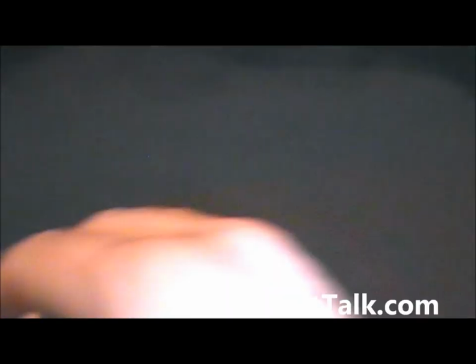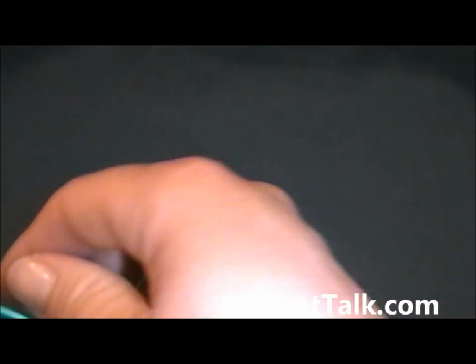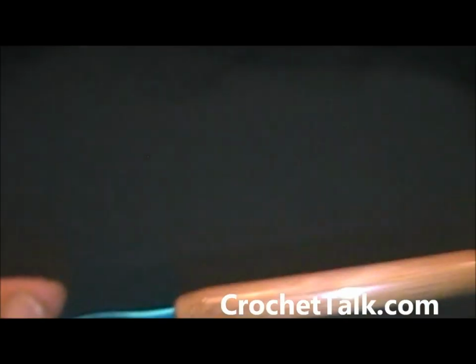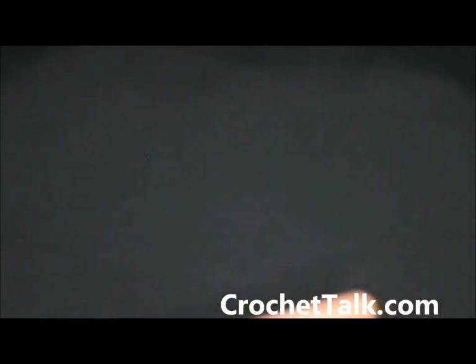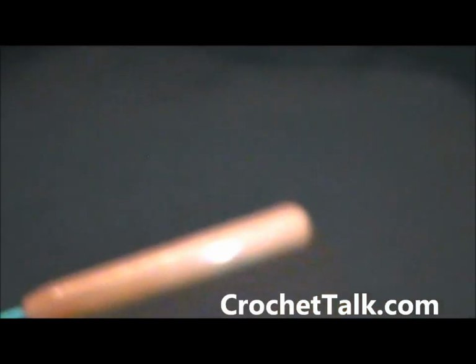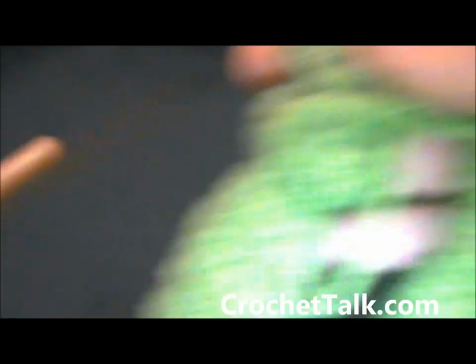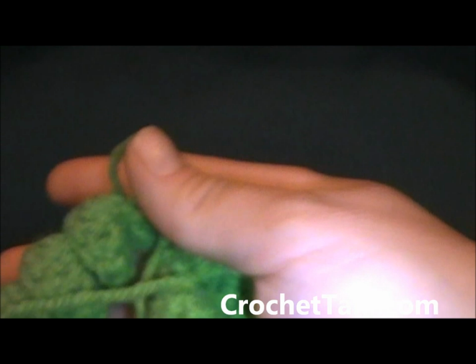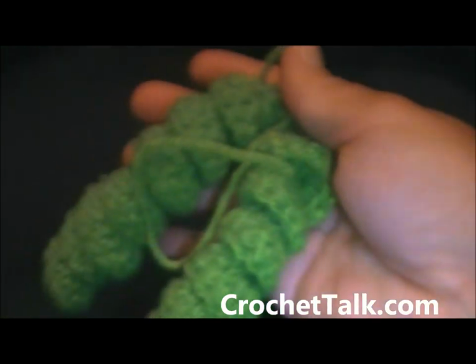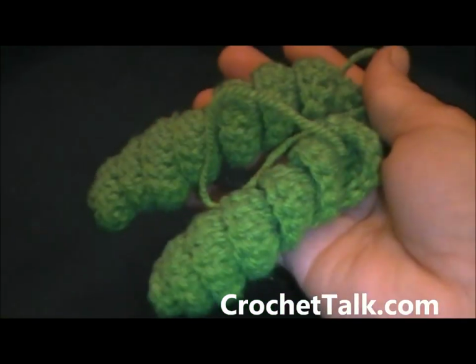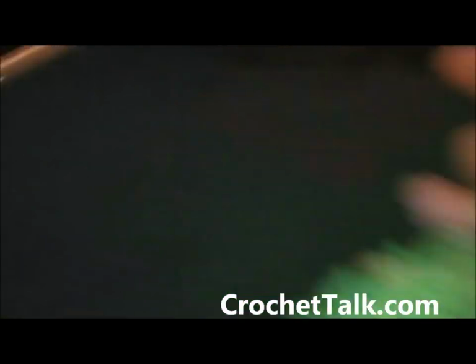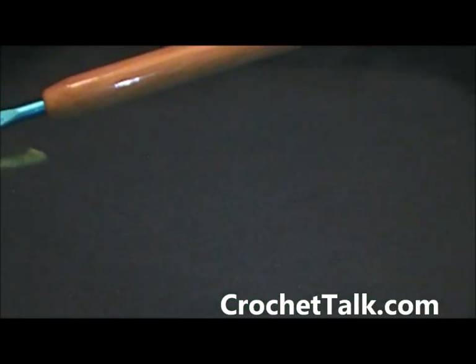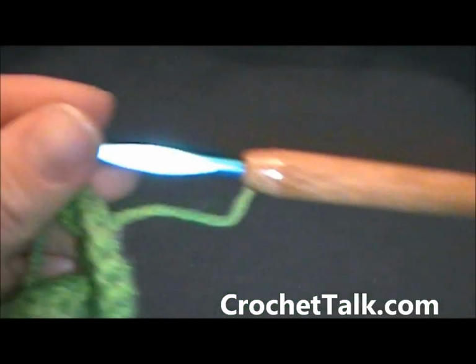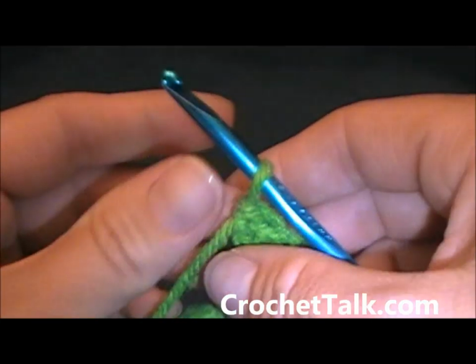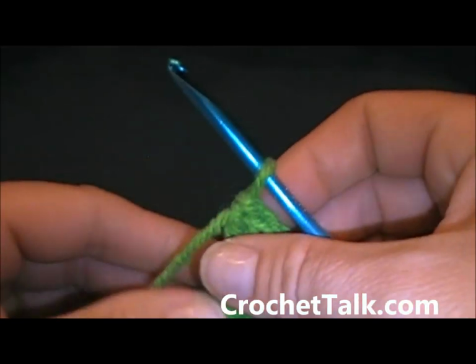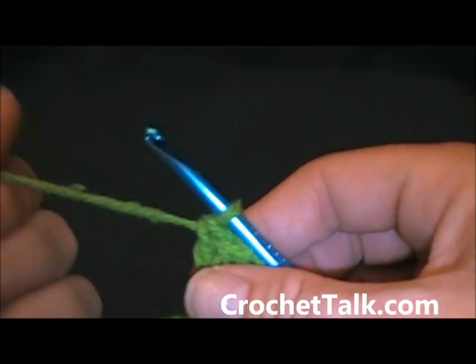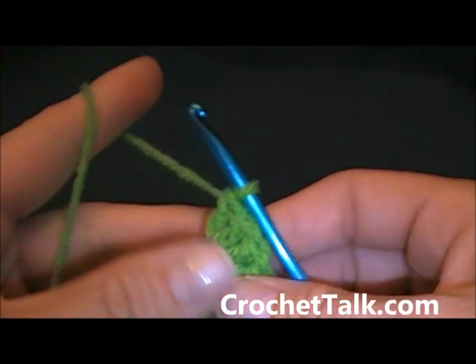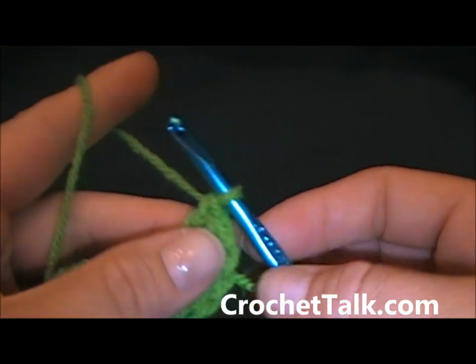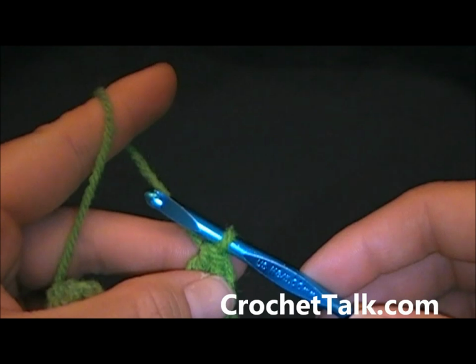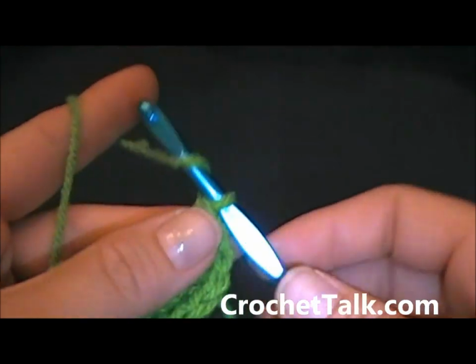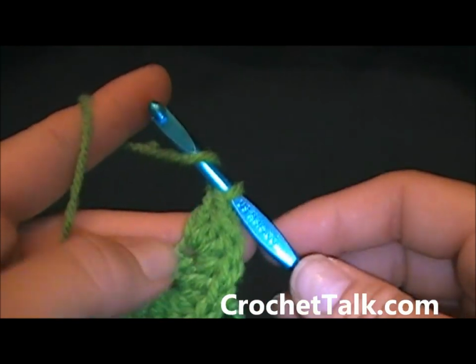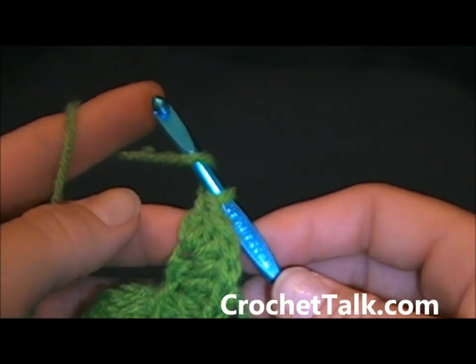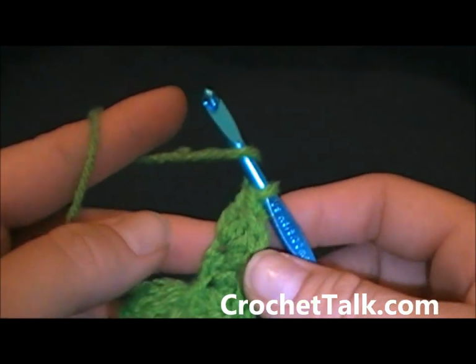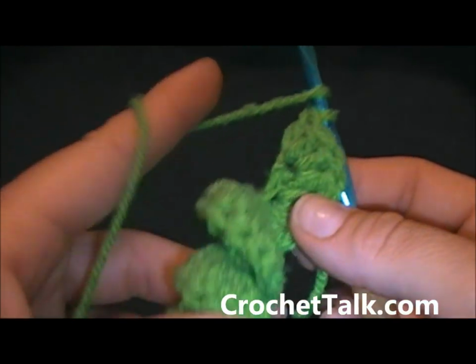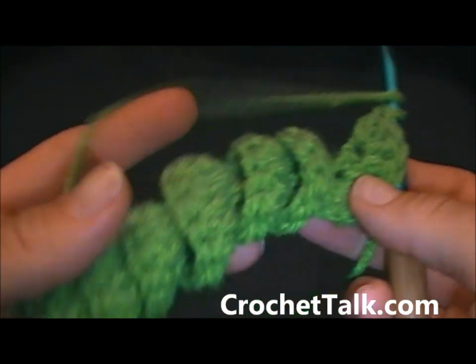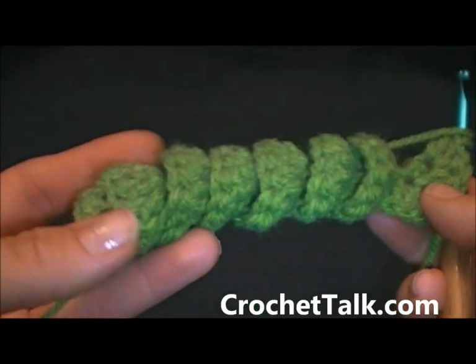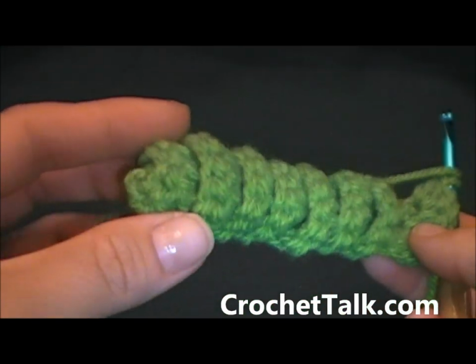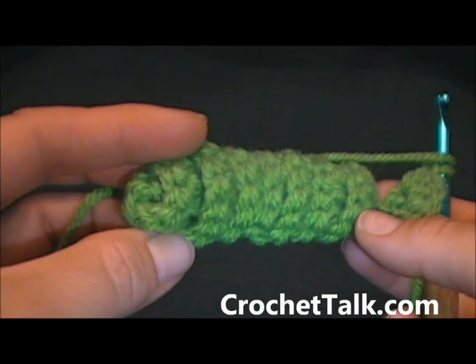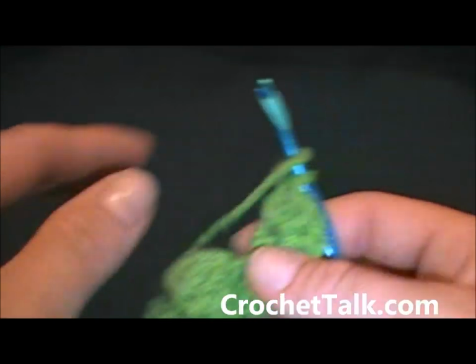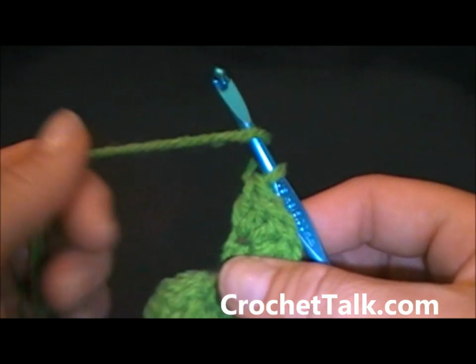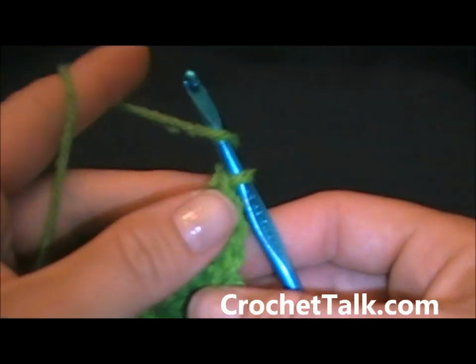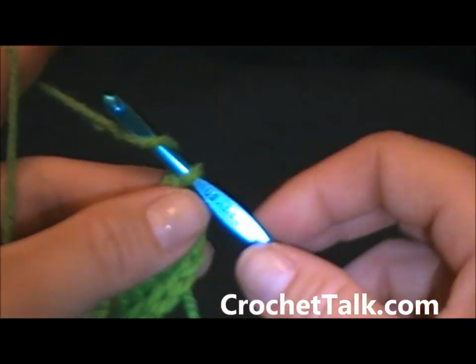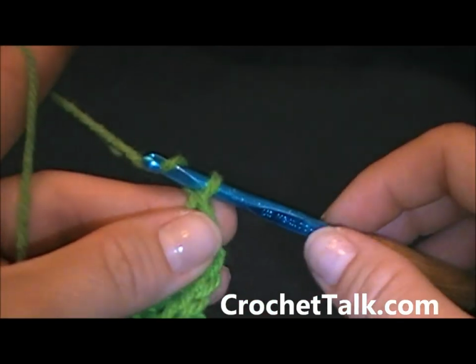Now to make it a double corkscrew like this one, you're just going to go ahead and repeat the process. You're going to chain your 25 and then do 4 double crochets in the 4th chain from the hook.